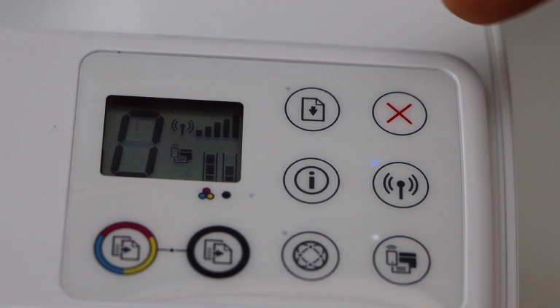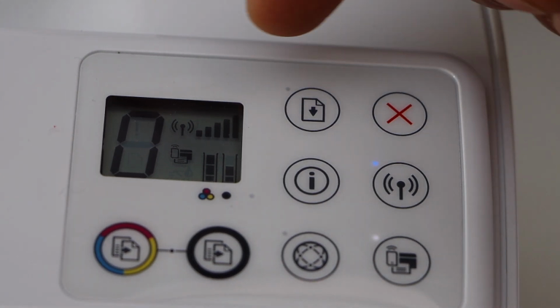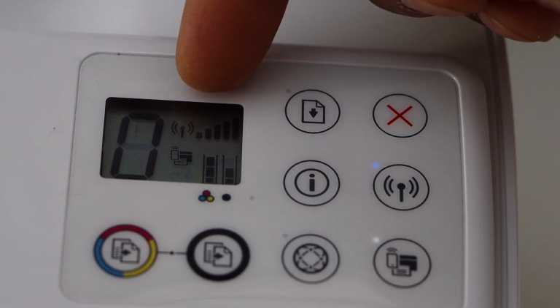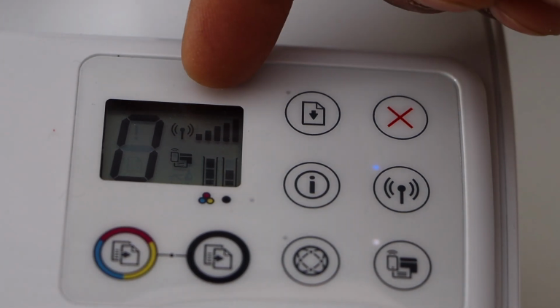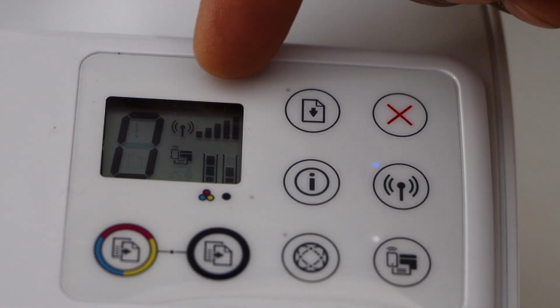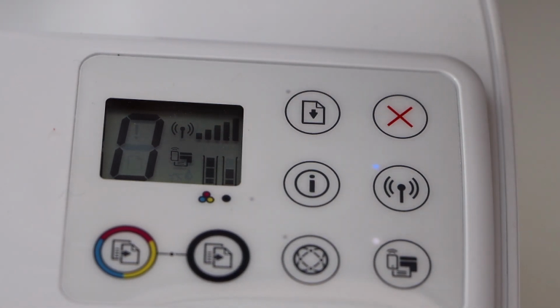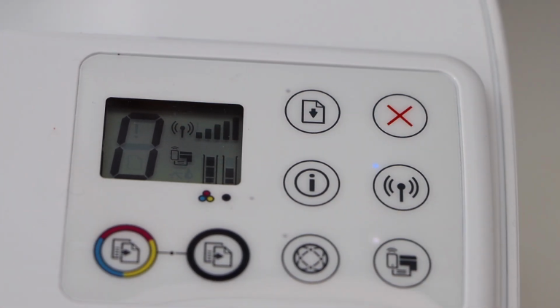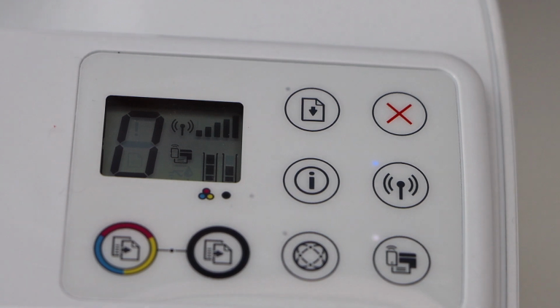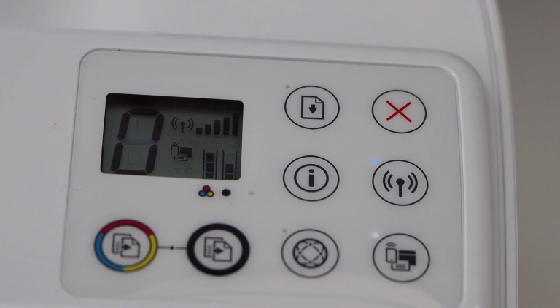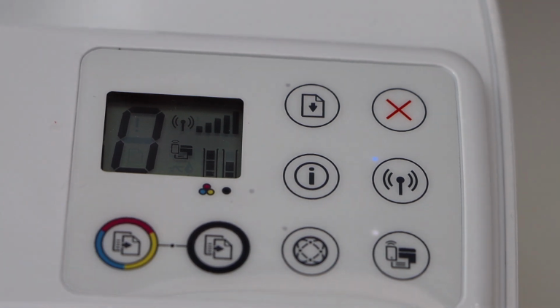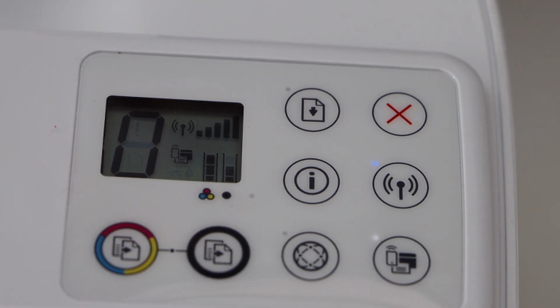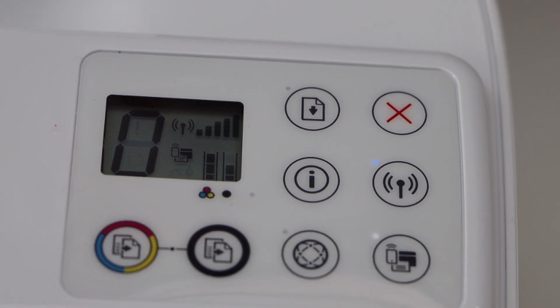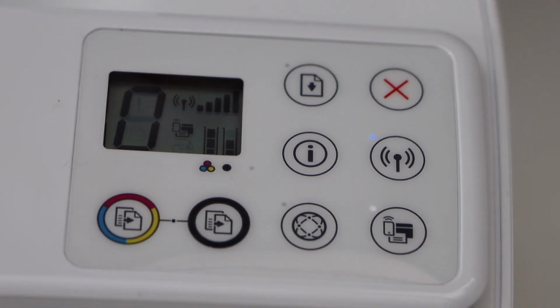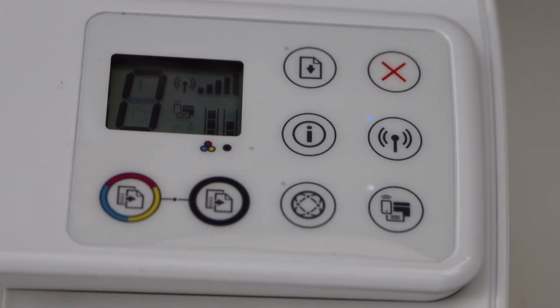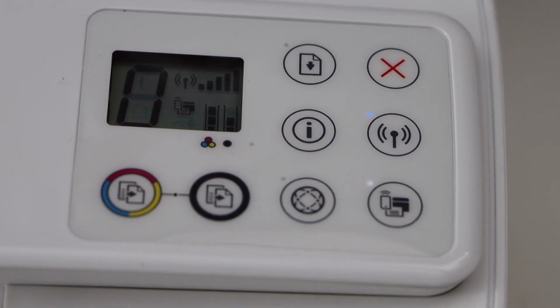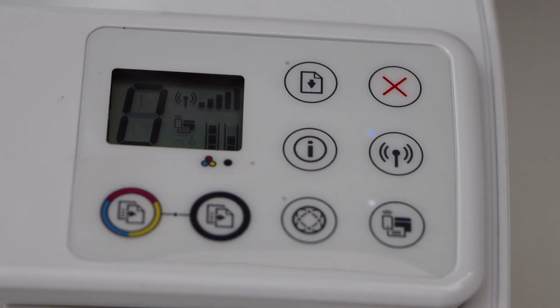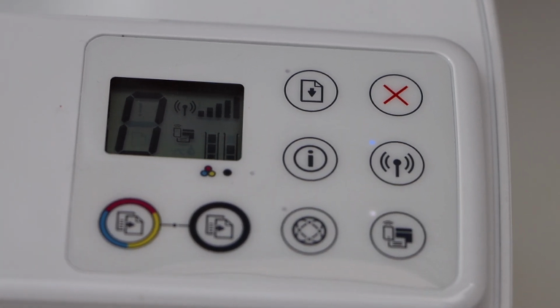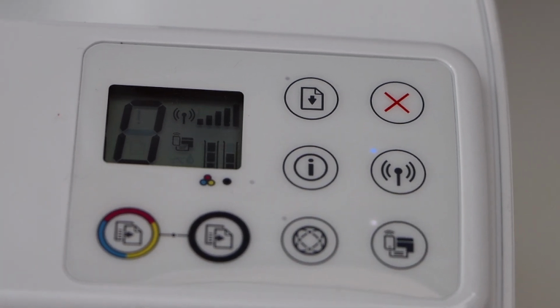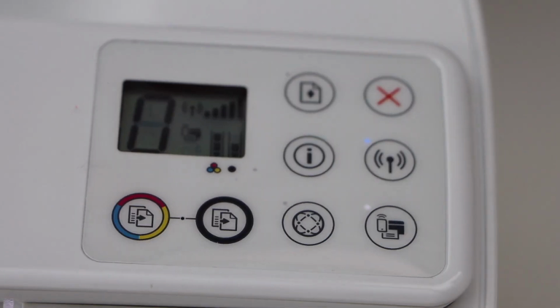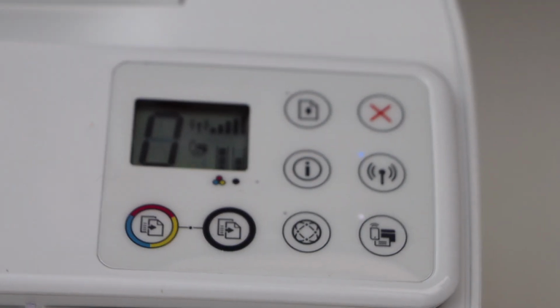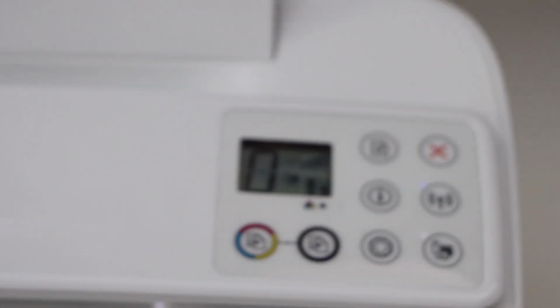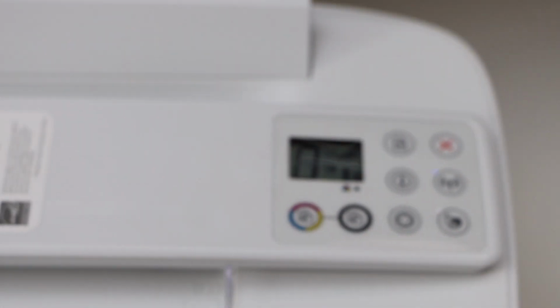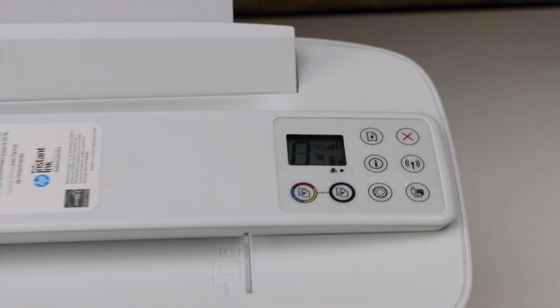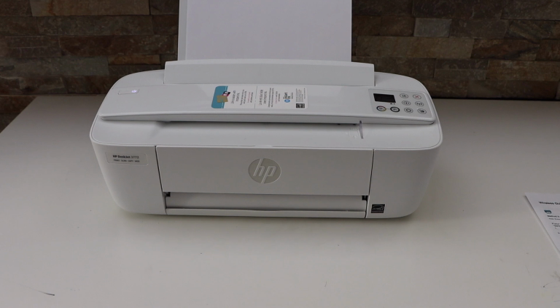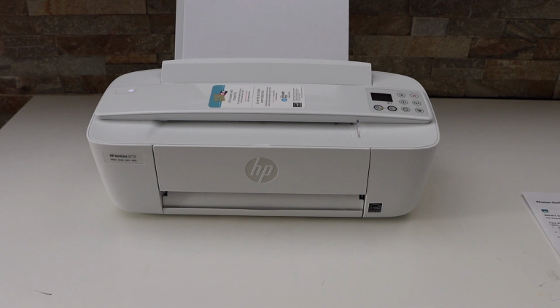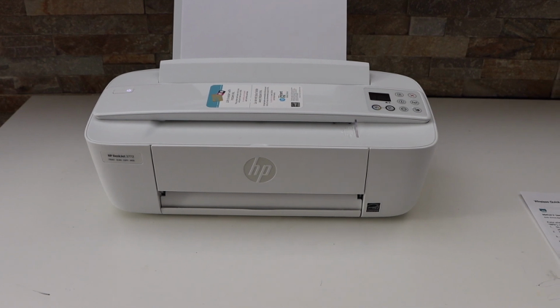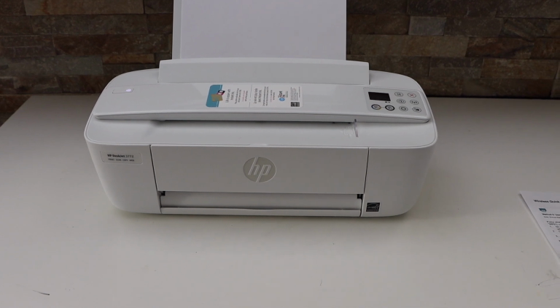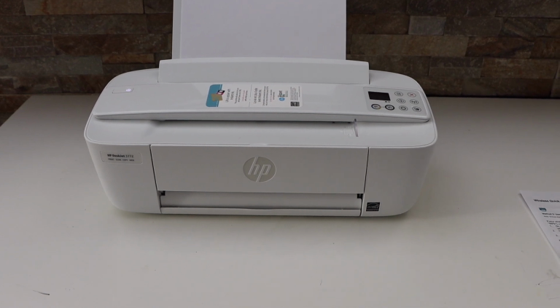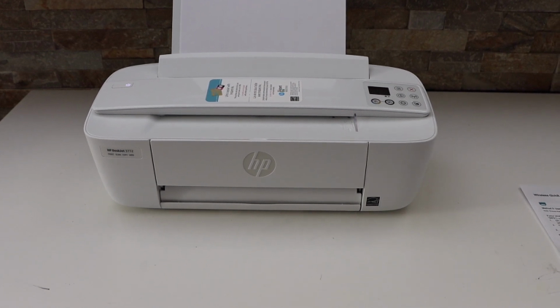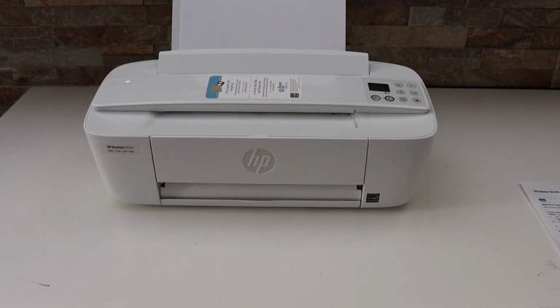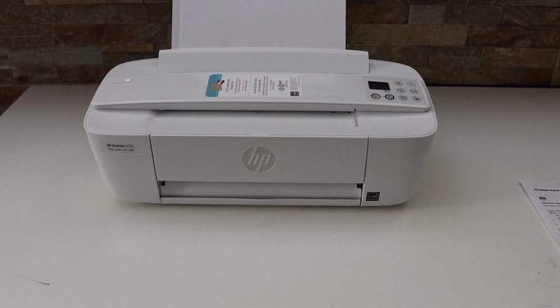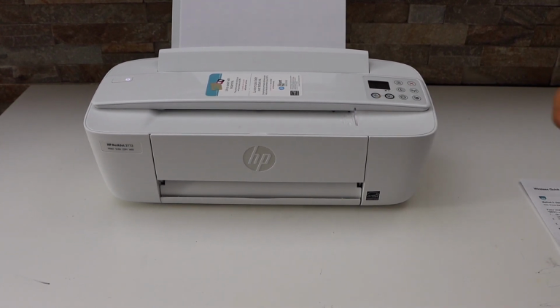The wireless light will become stable and you can see the full signal on the signal panel. This way we can connect the printer to the Wi-Fi network of your home or office. The next step is to add this printer to your device.